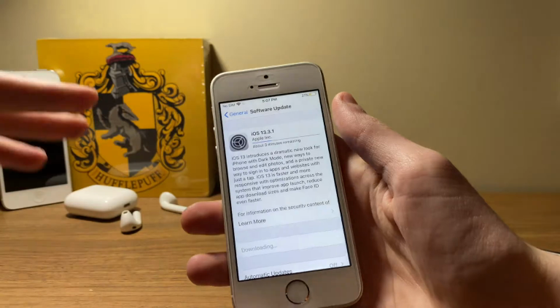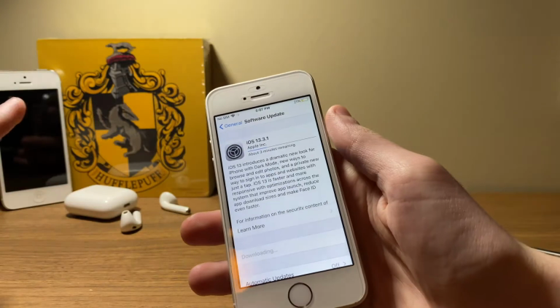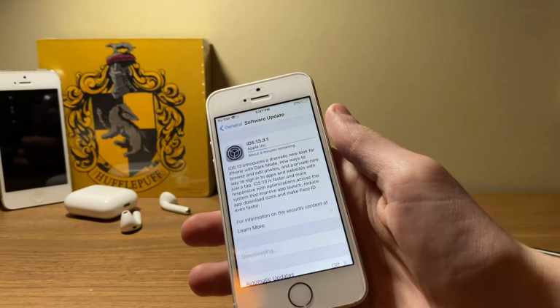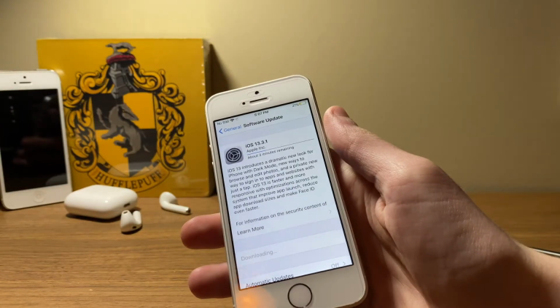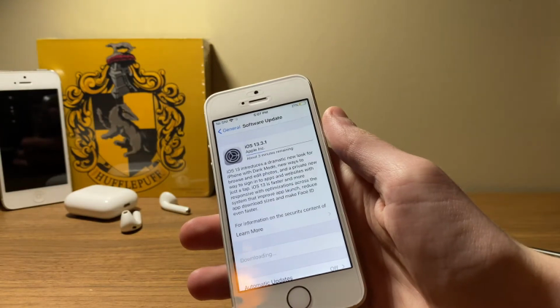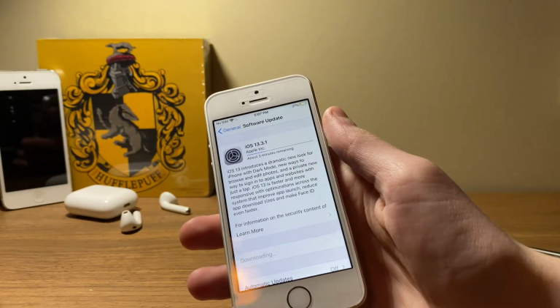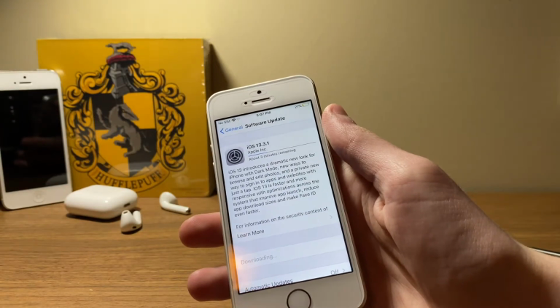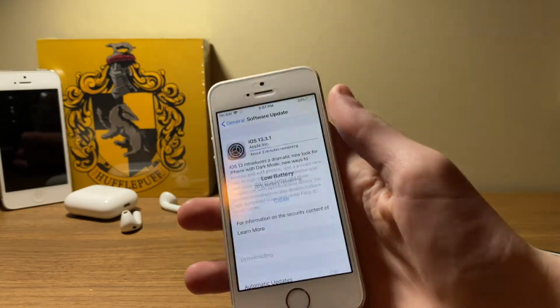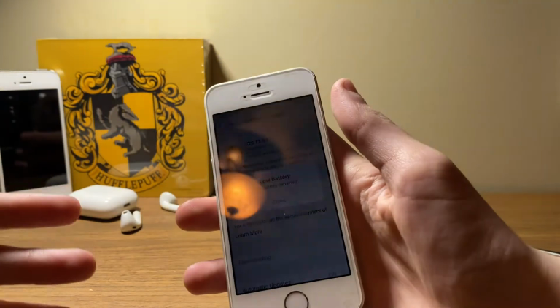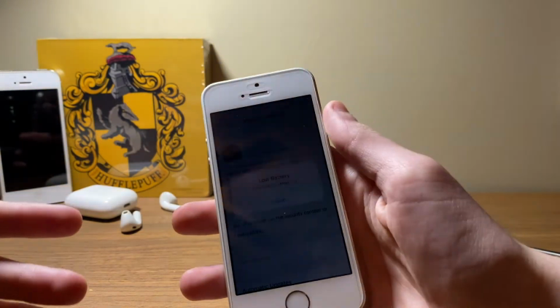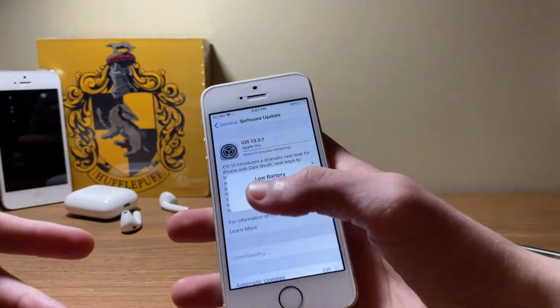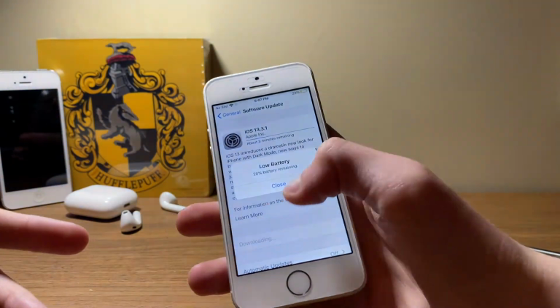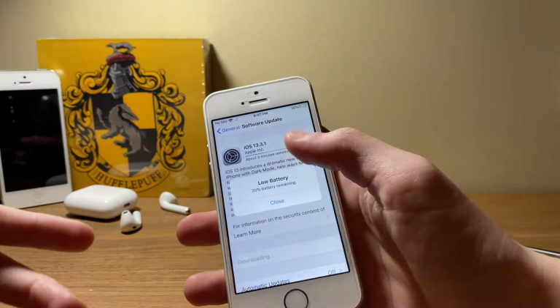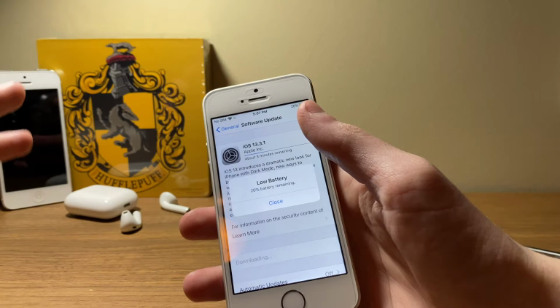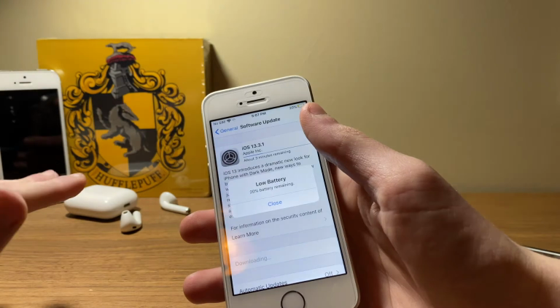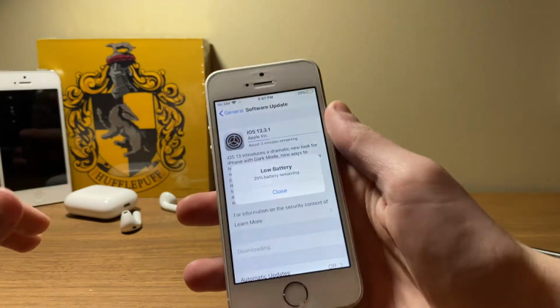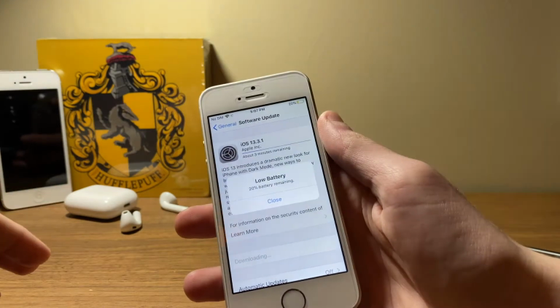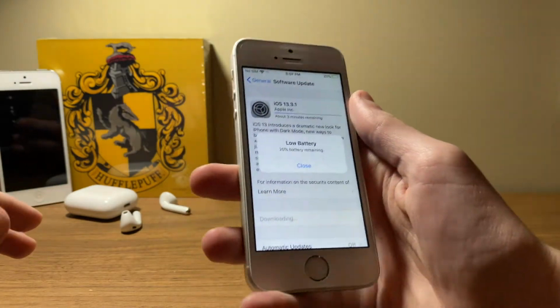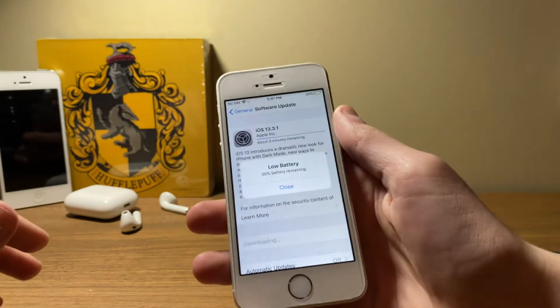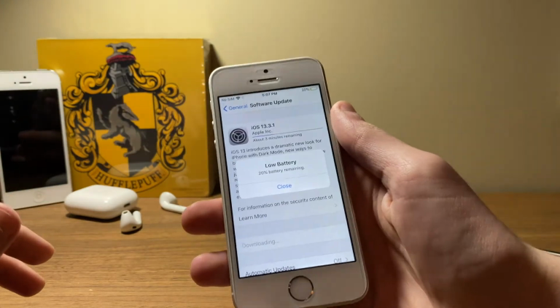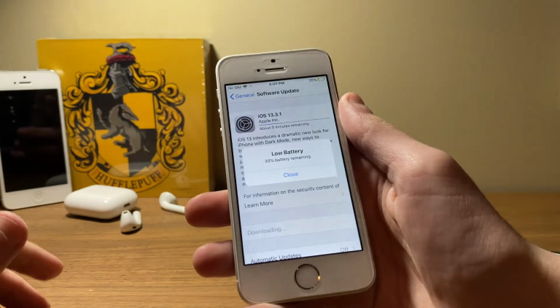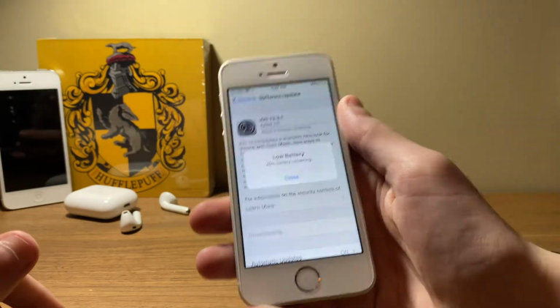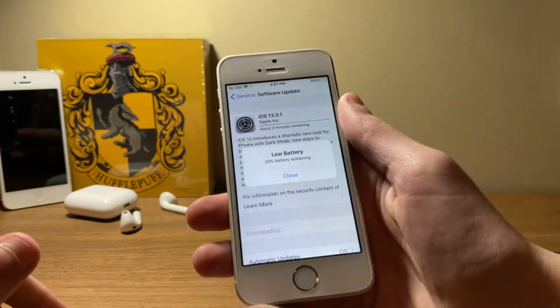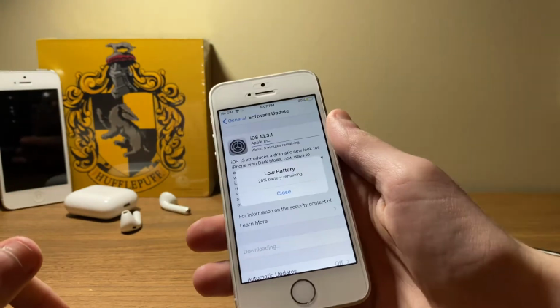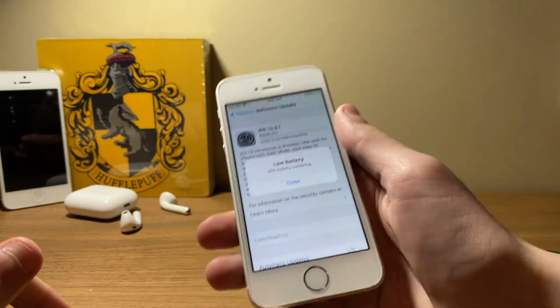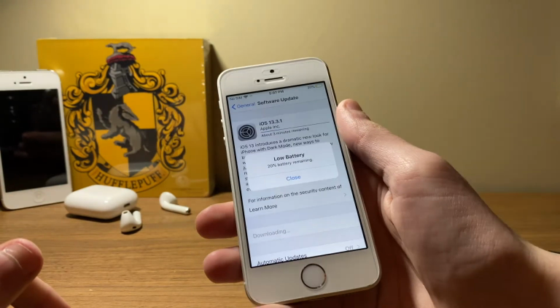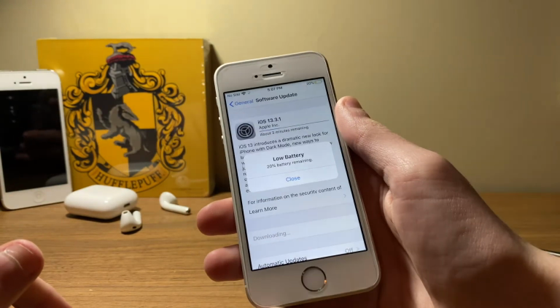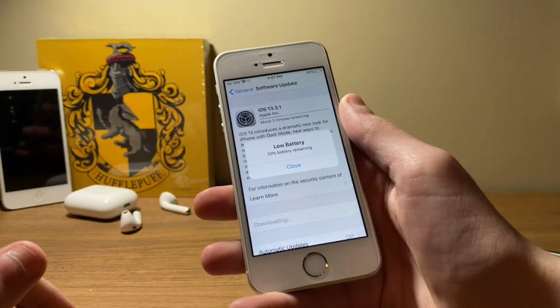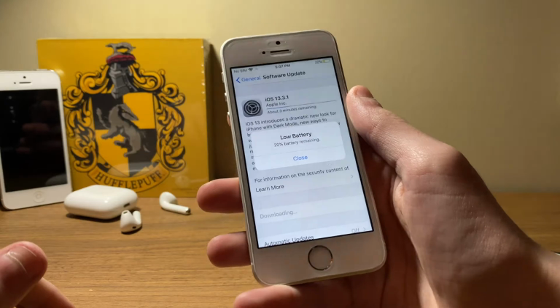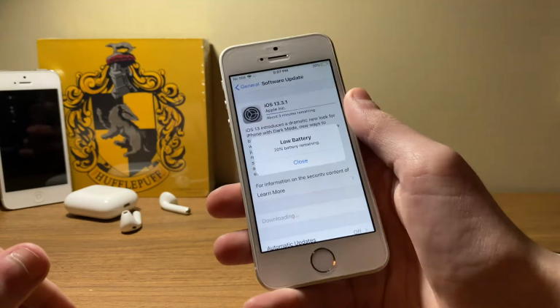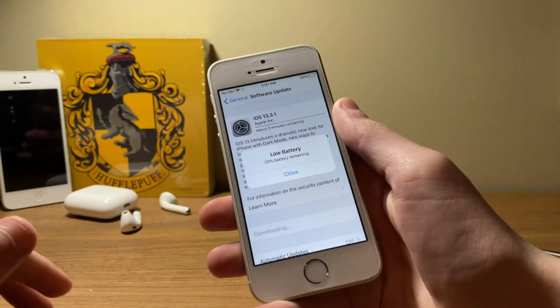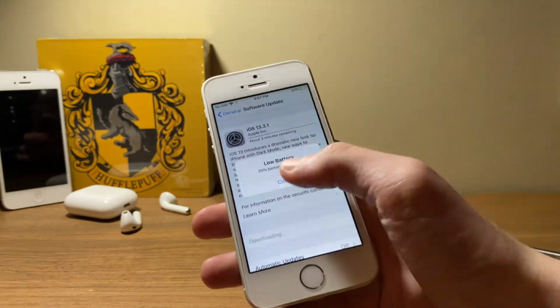If you're coming from one of the beta releases or from iOS 13.3, this will be a significantly smaller size. If you're on iOS 13.2.3 or earlier, naturally the size of the software update will gradually increase.